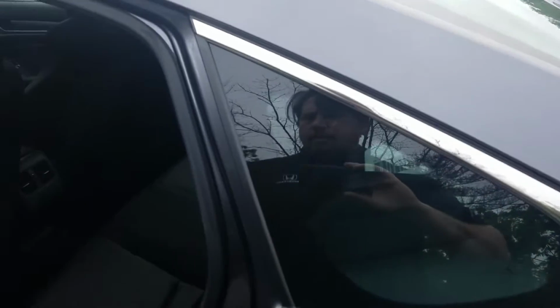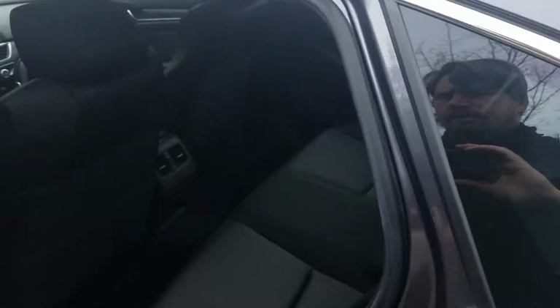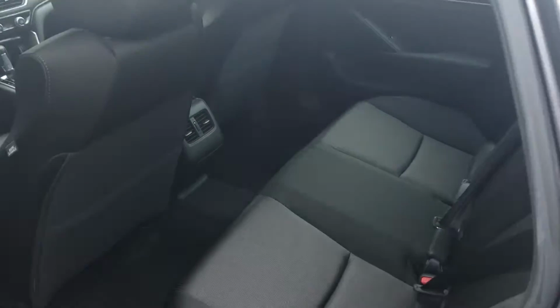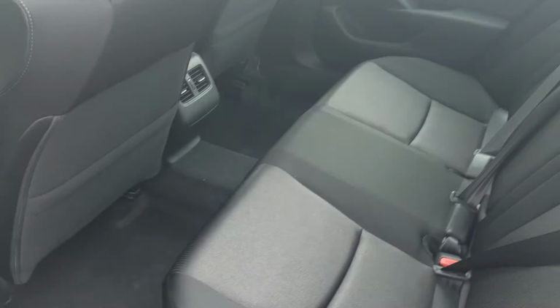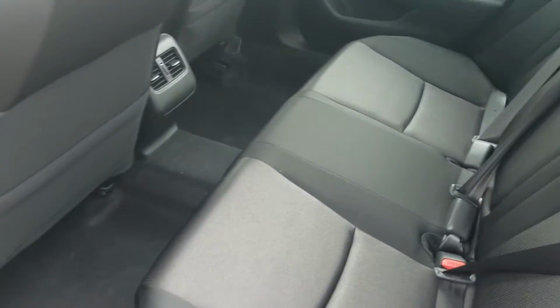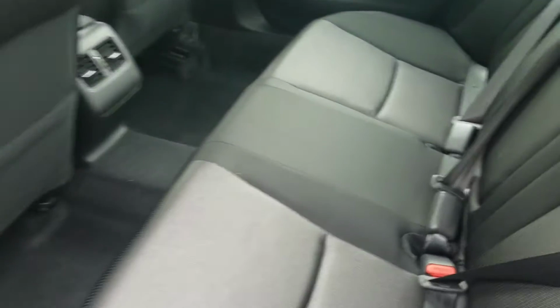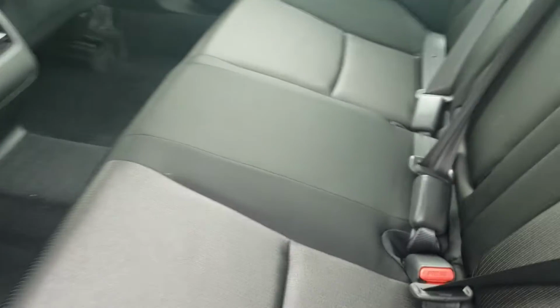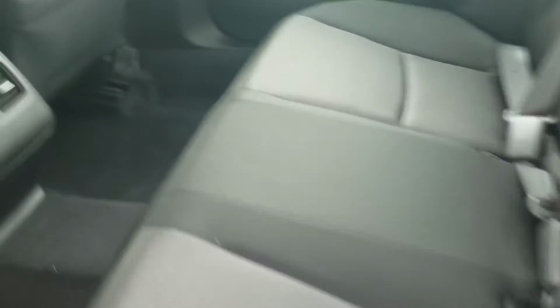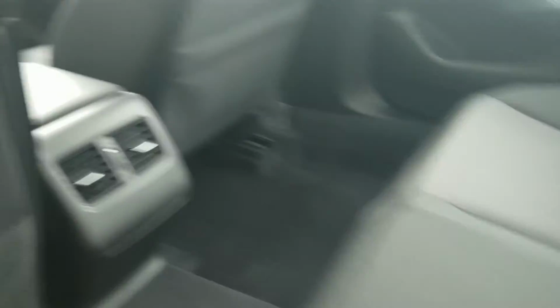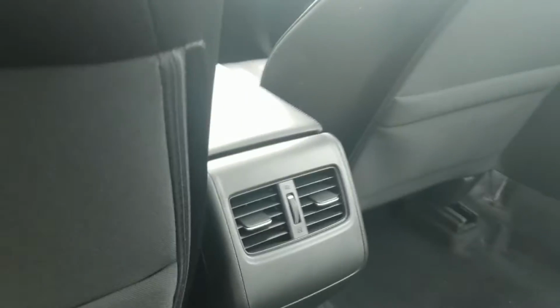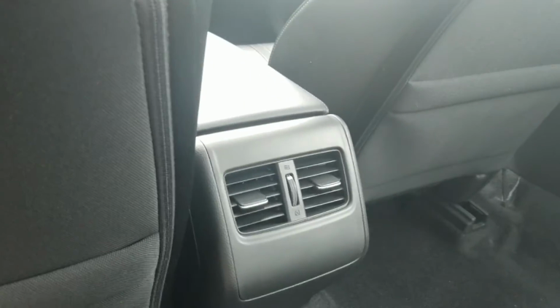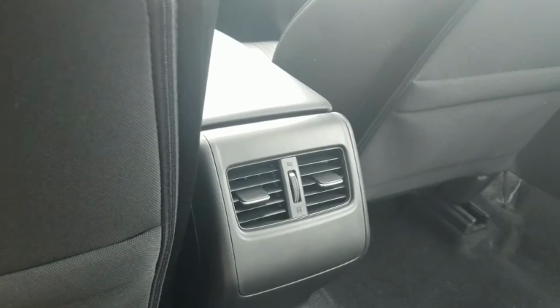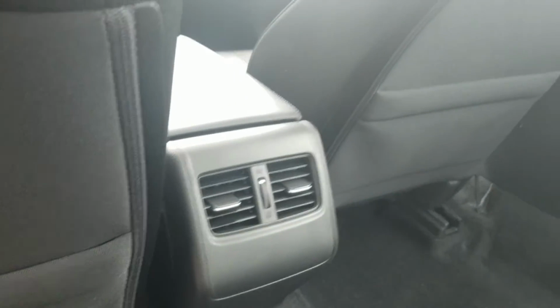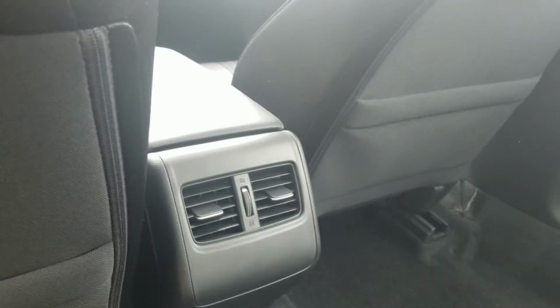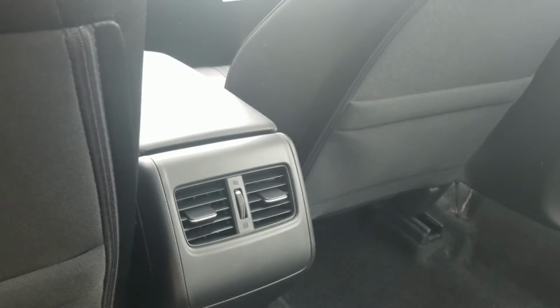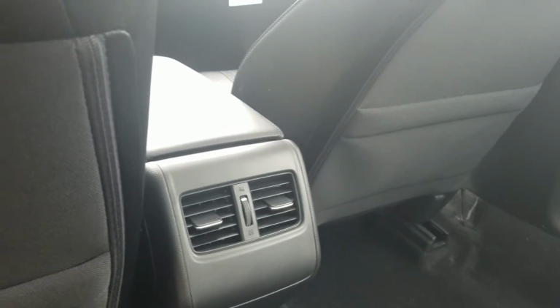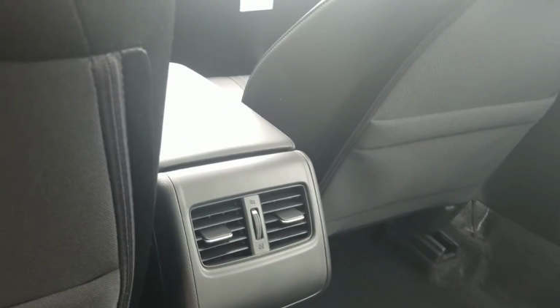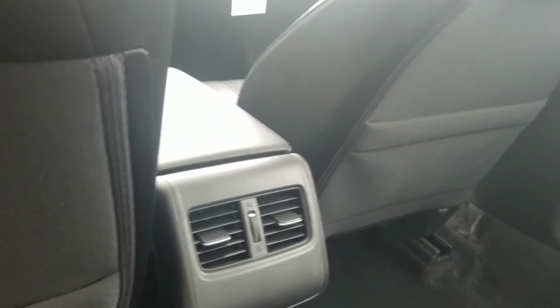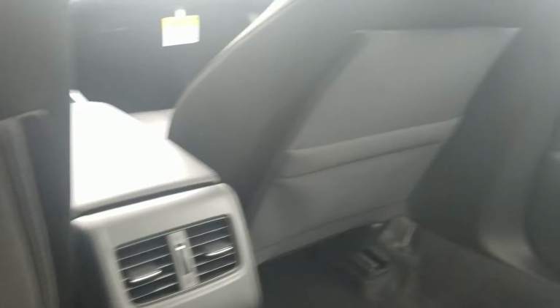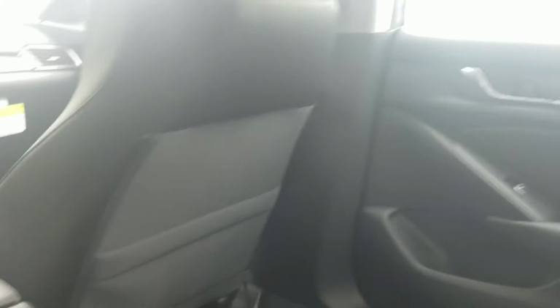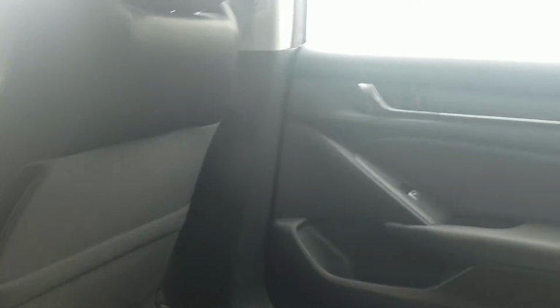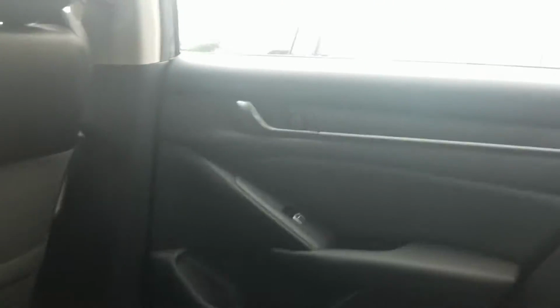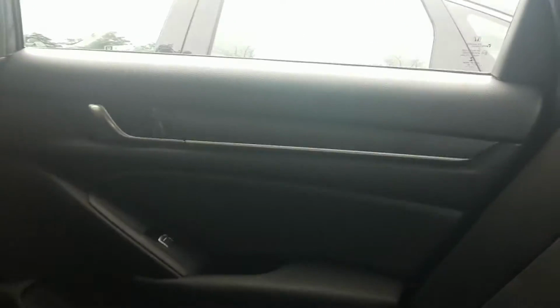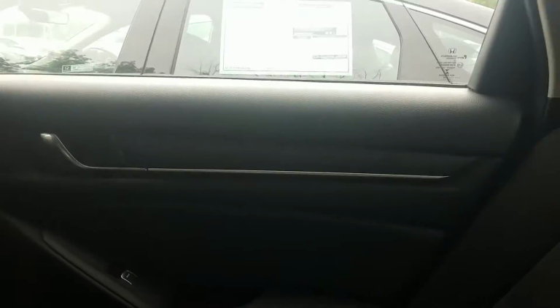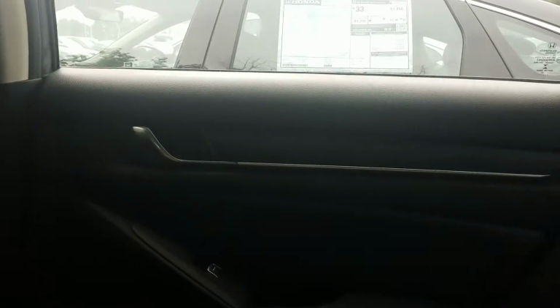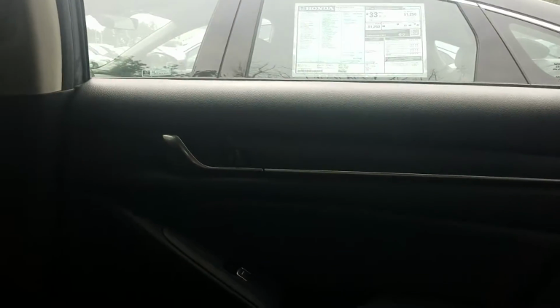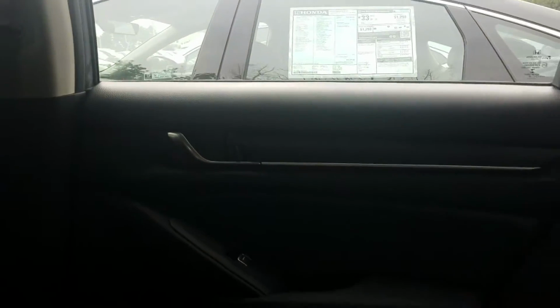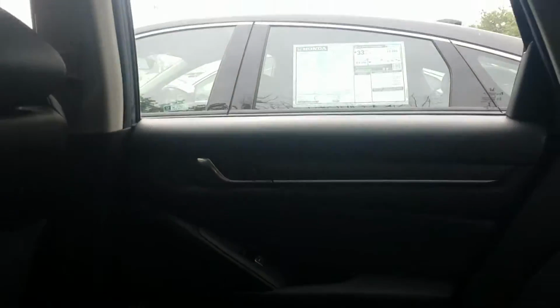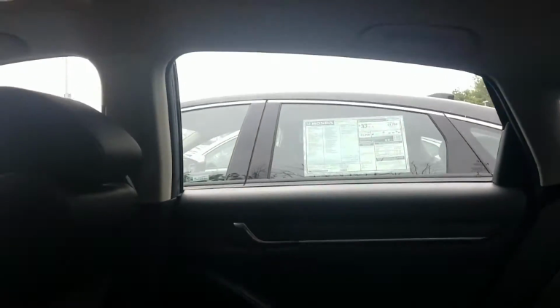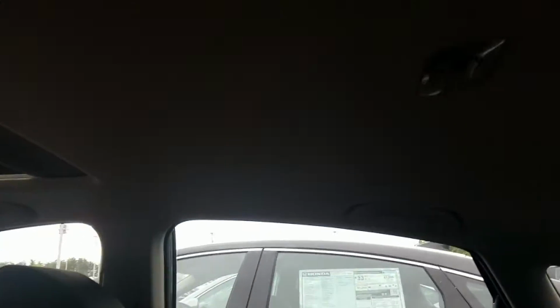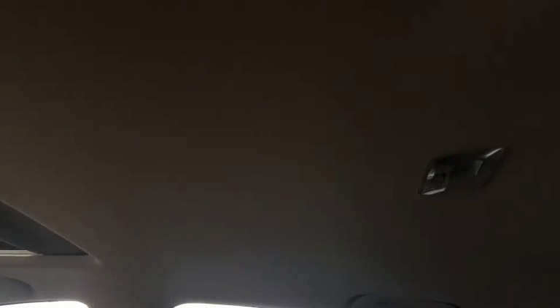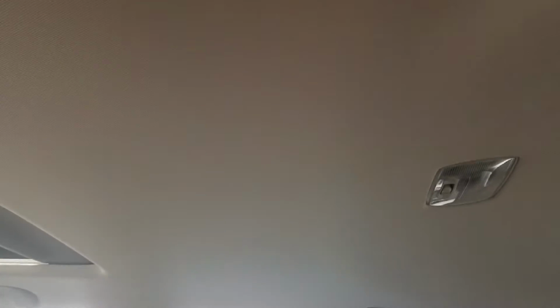In the back we do have a black interior. Passengers have their own vents, and we have chrome accents as well with a light gray roof.